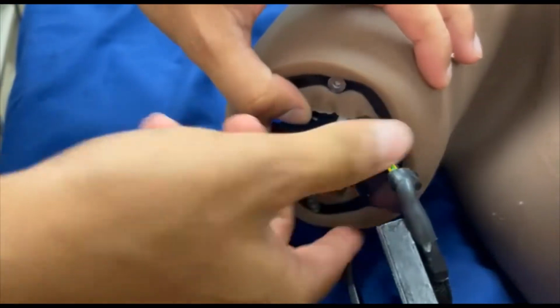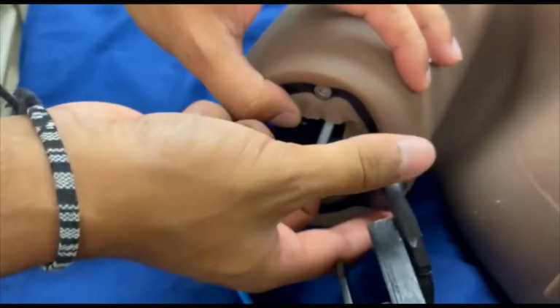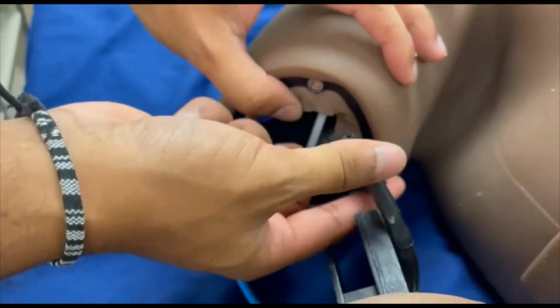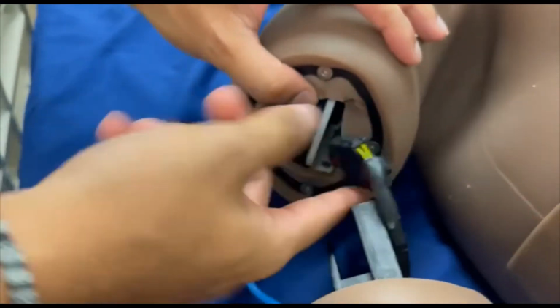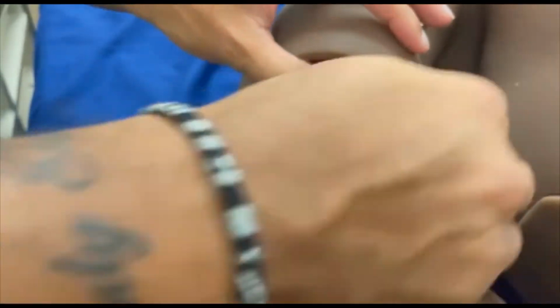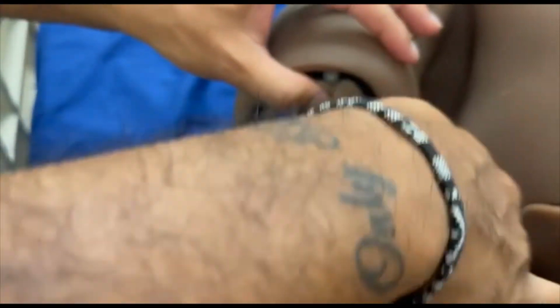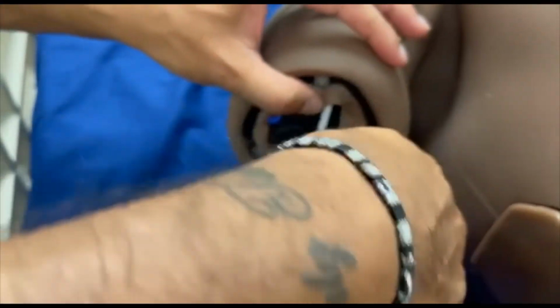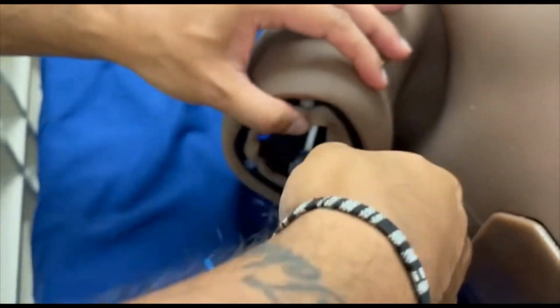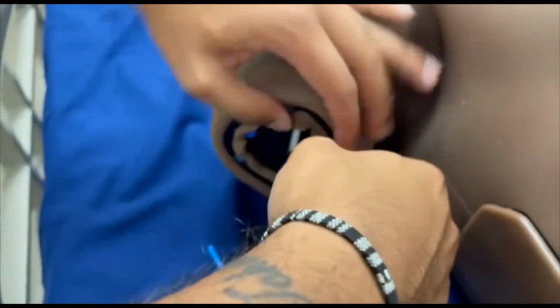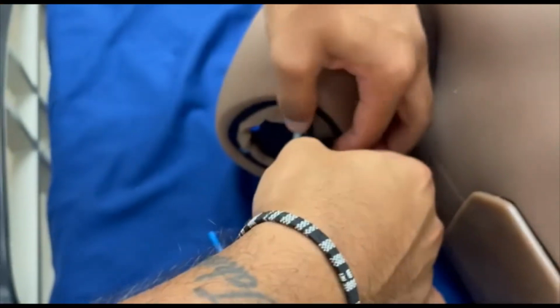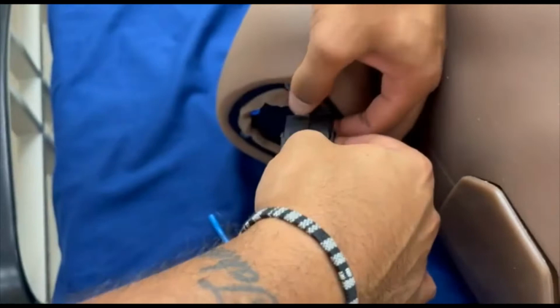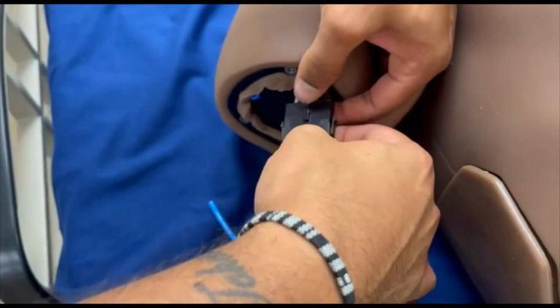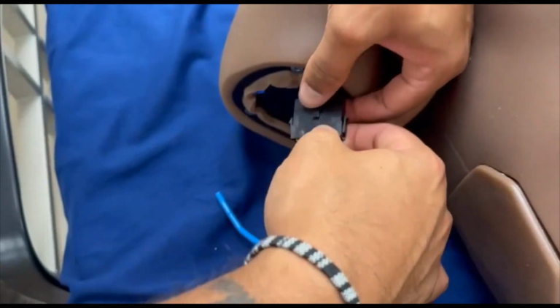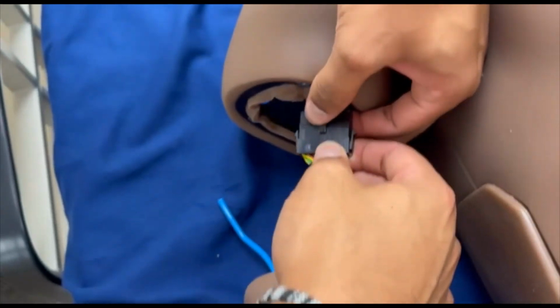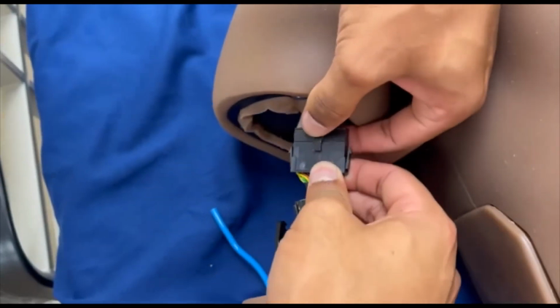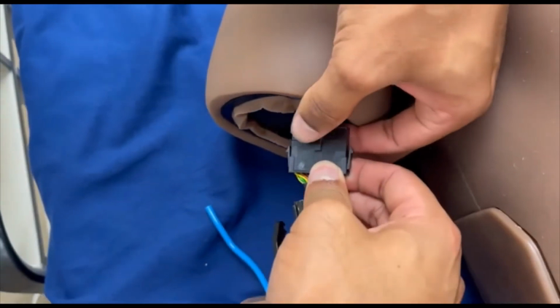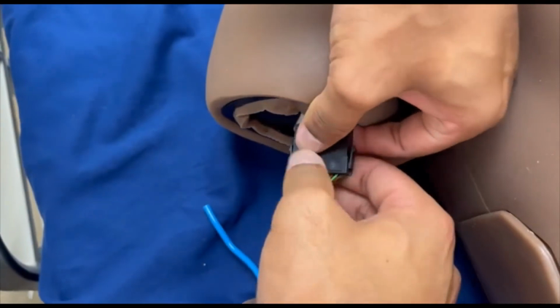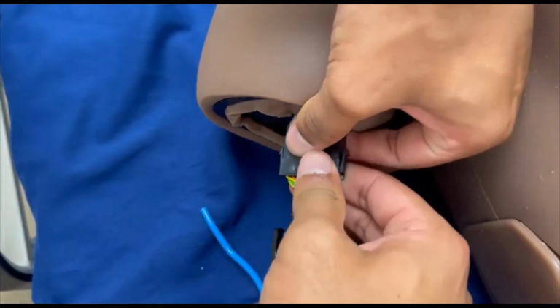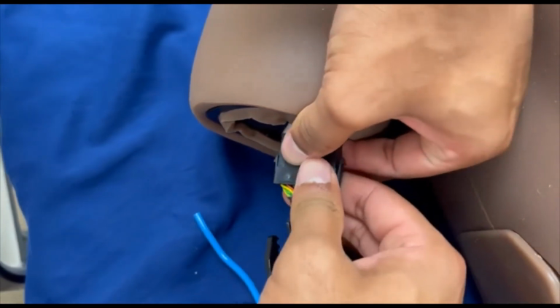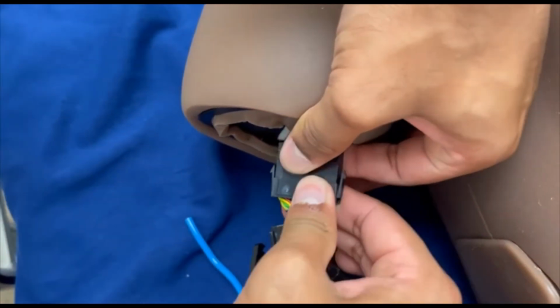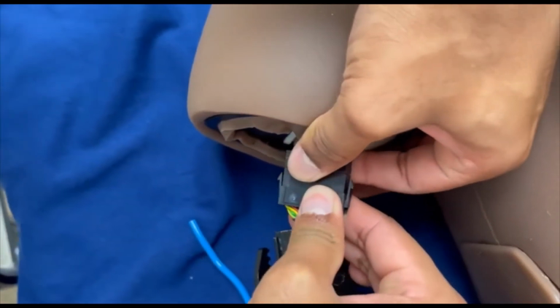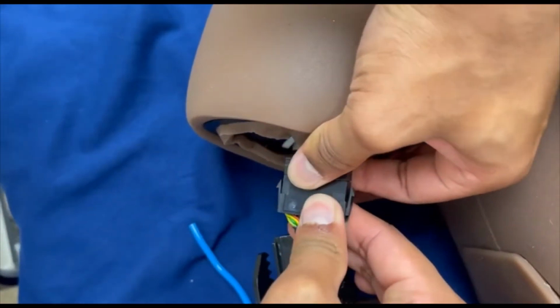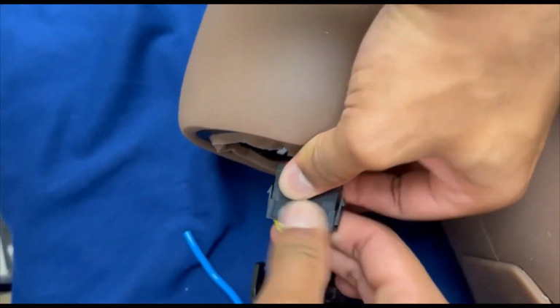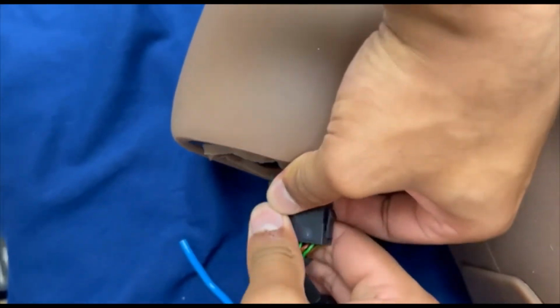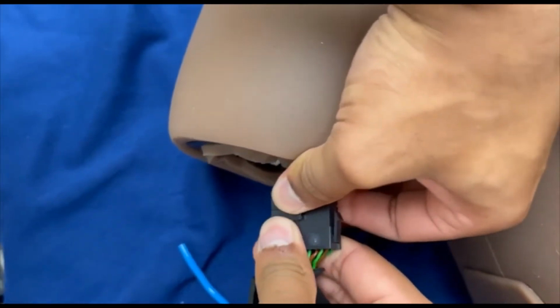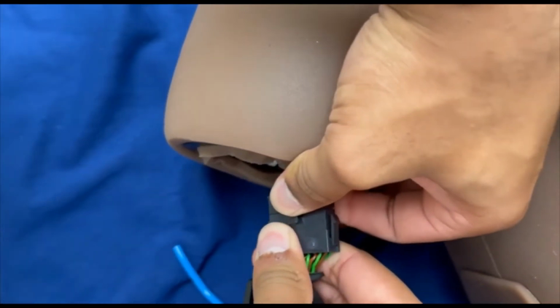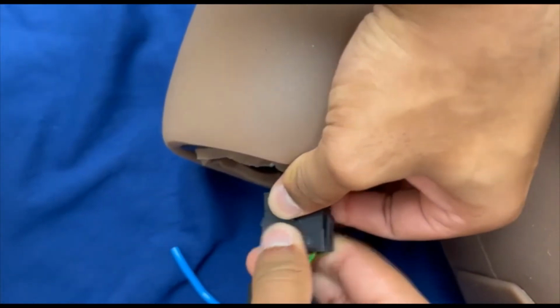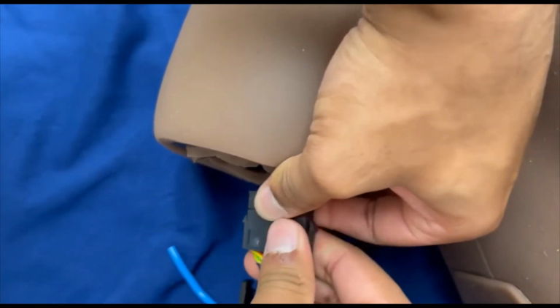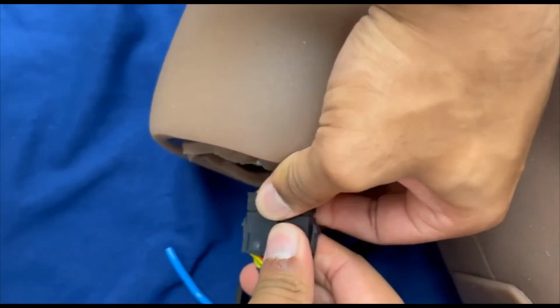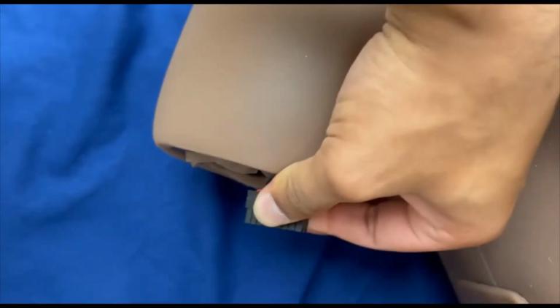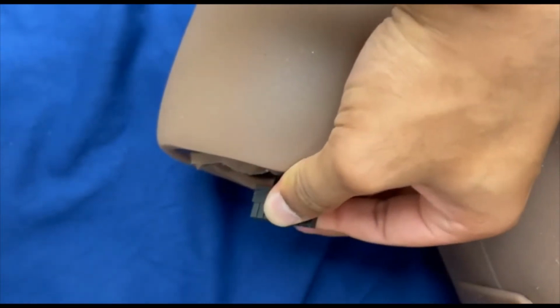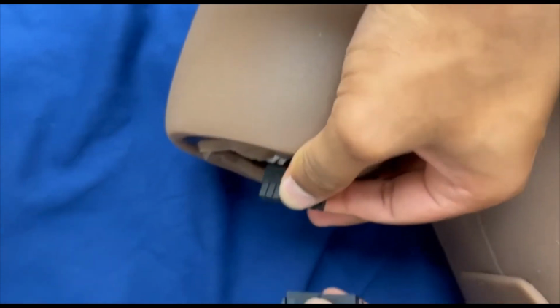To detach the cluster of wires, just gently pull apart. Then it's detached.